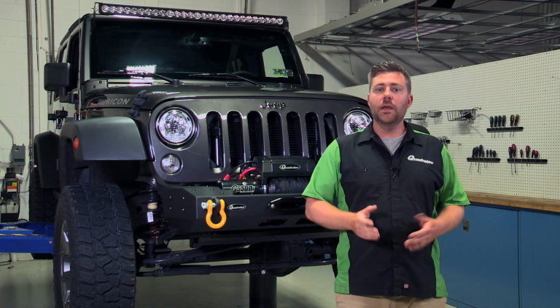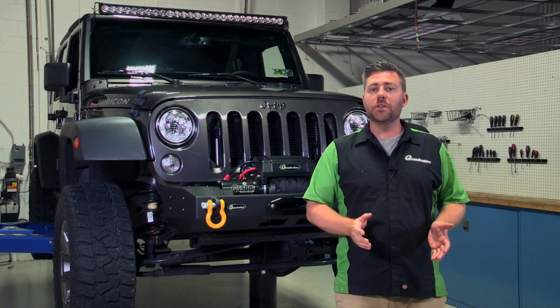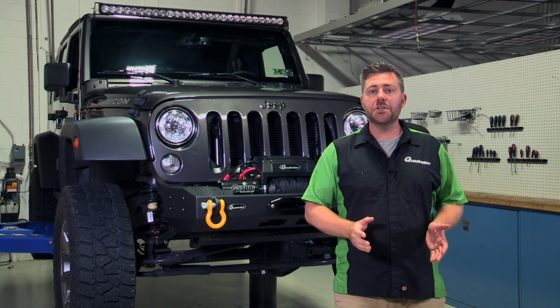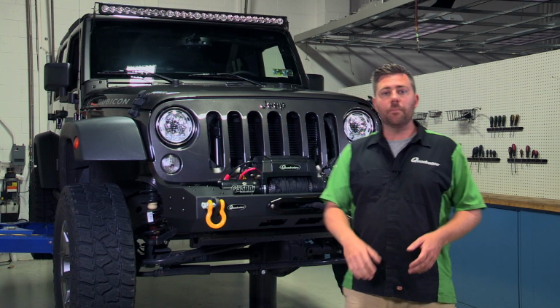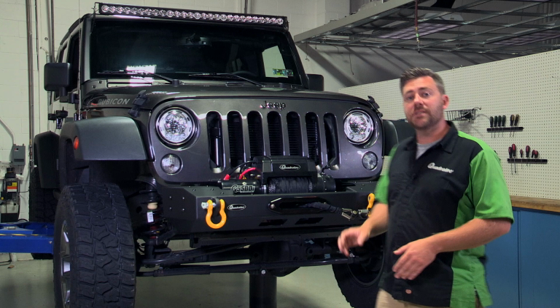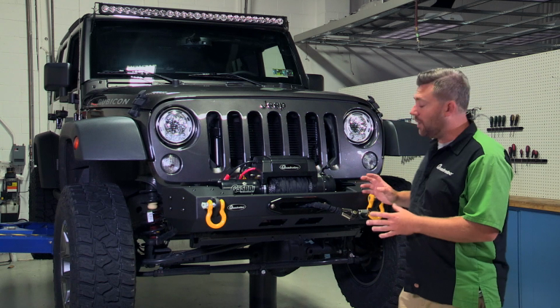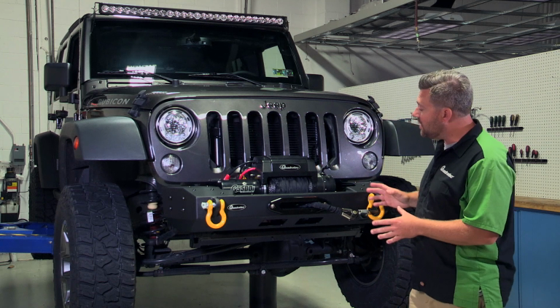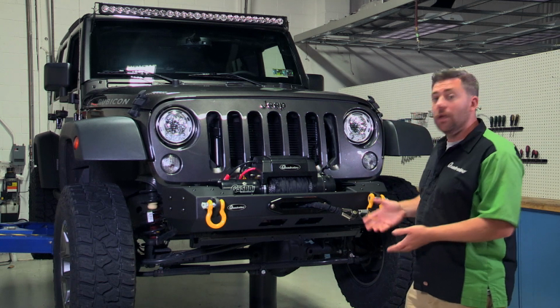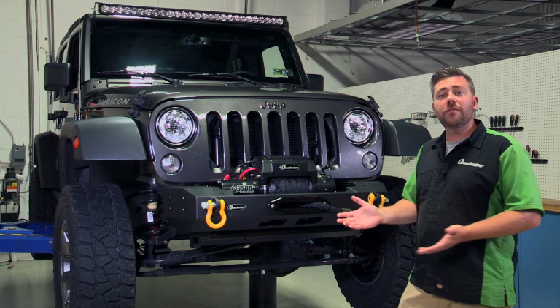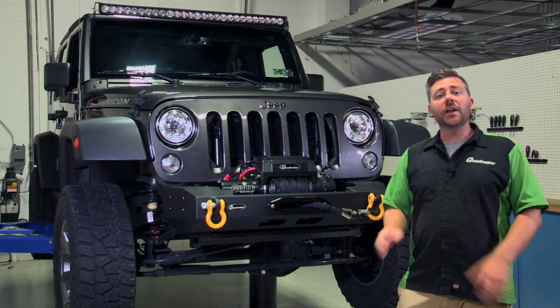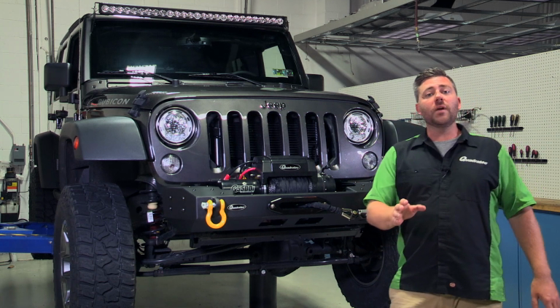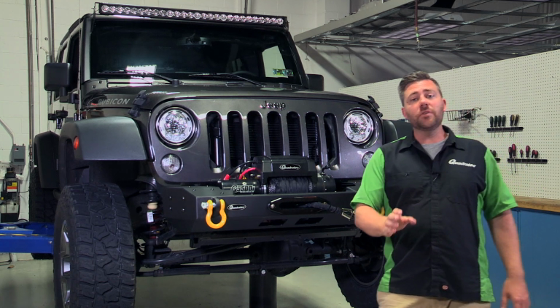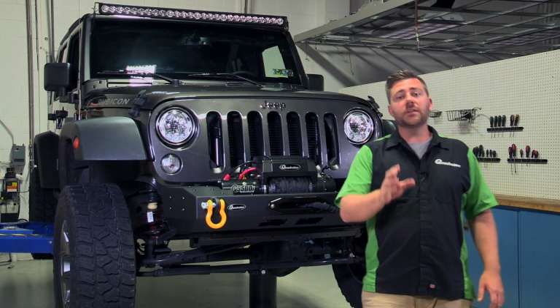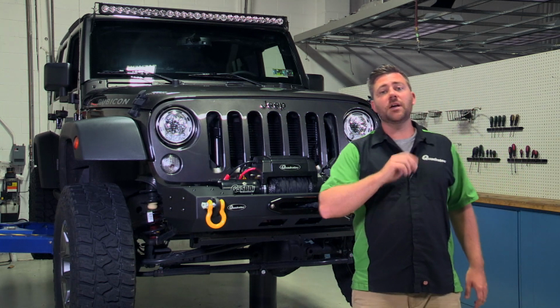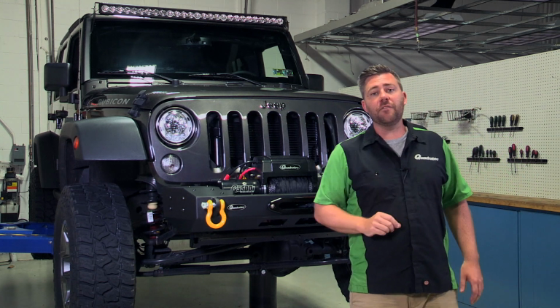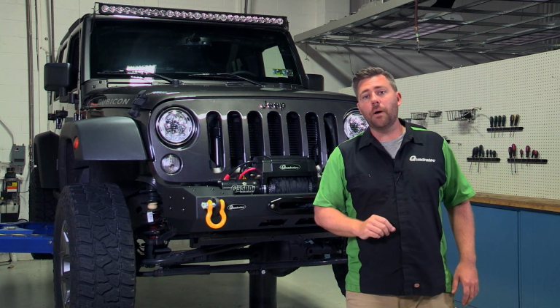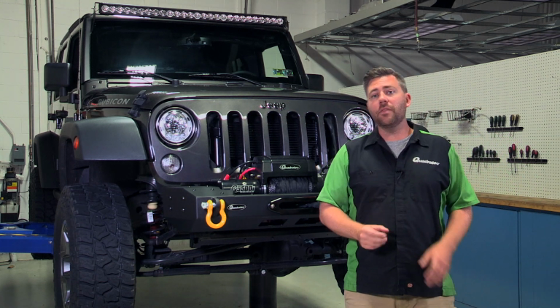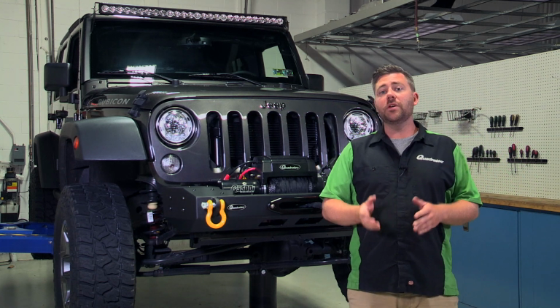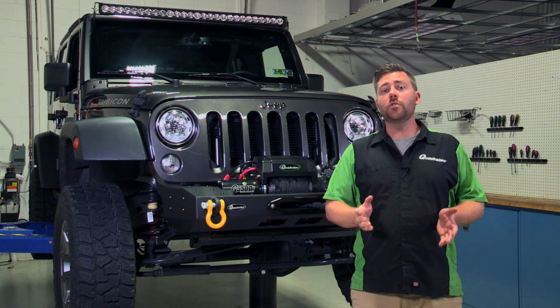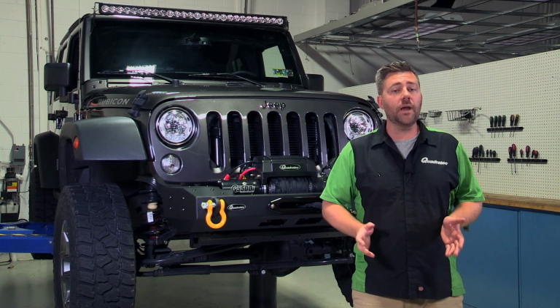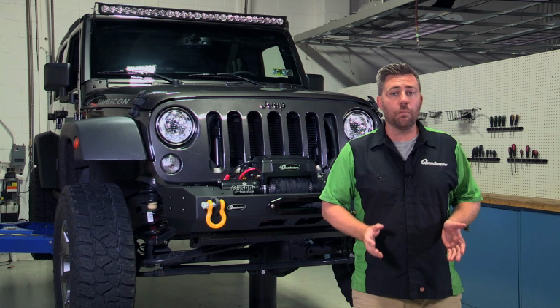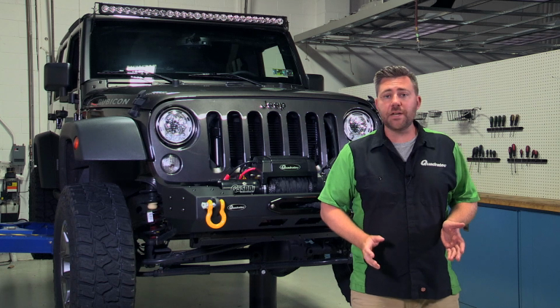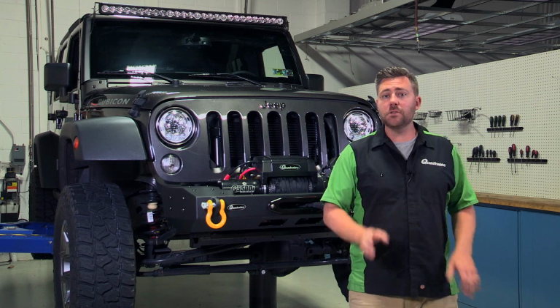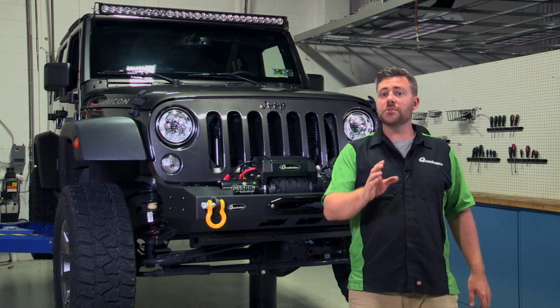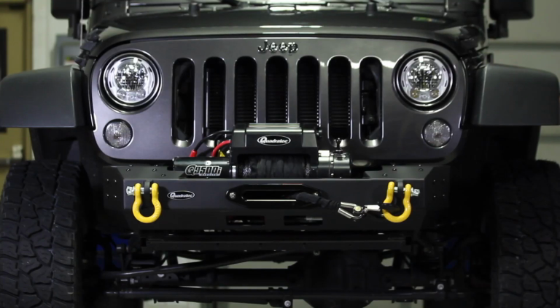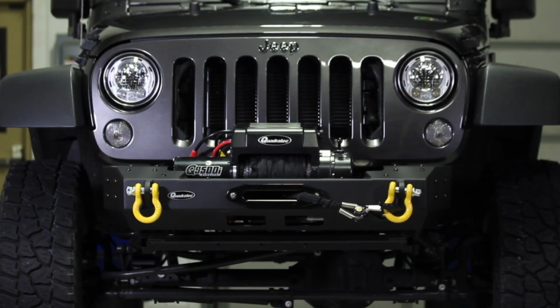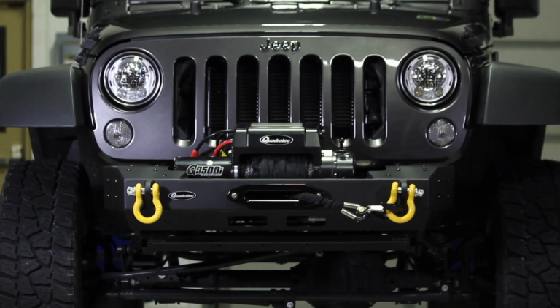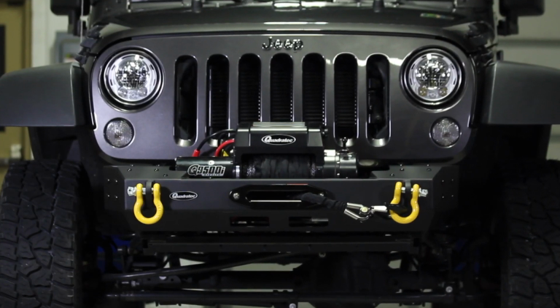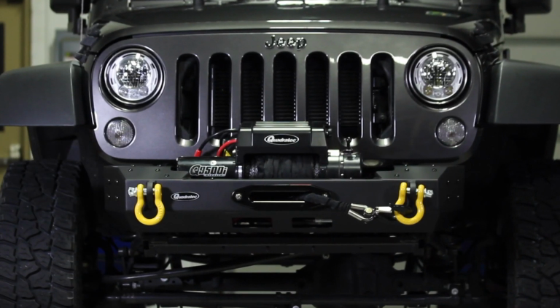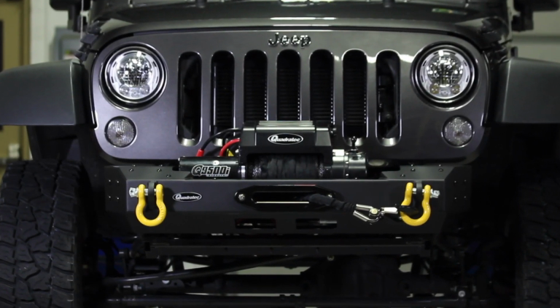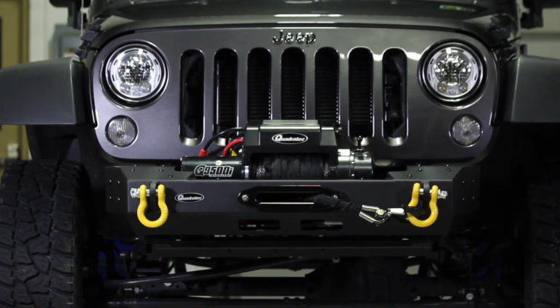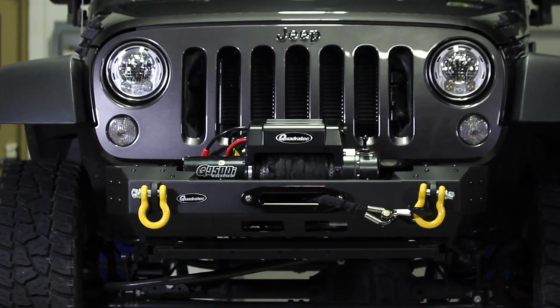With the modular bumper set up like this, you've got an aggressive looking stubby front bumper that will give you great approach angles for some serious rock crawling. But you don't have to stop there.